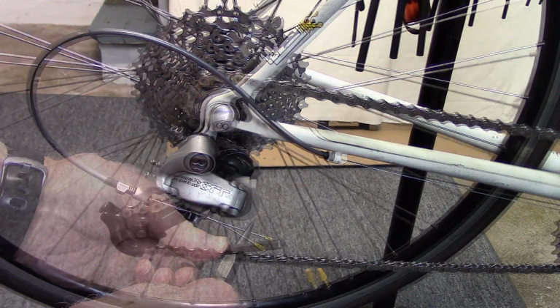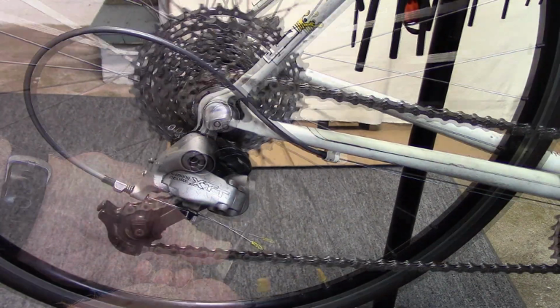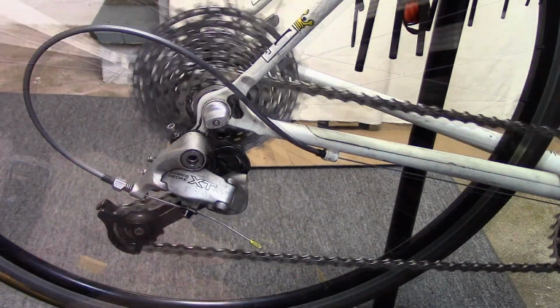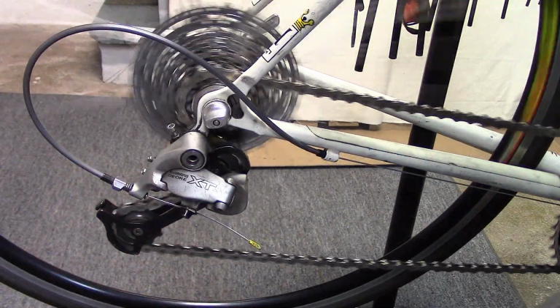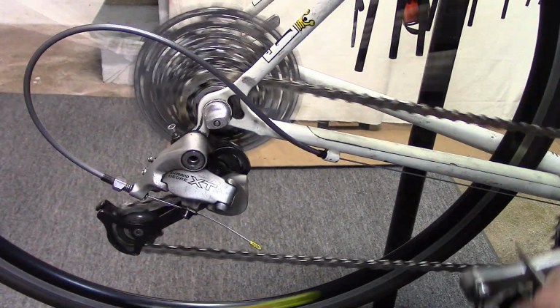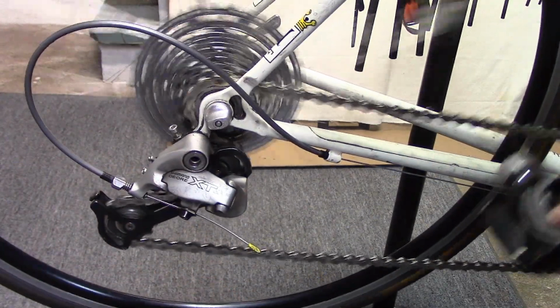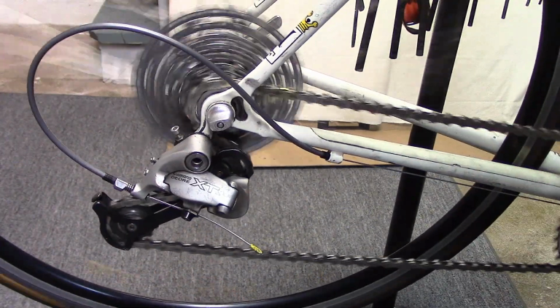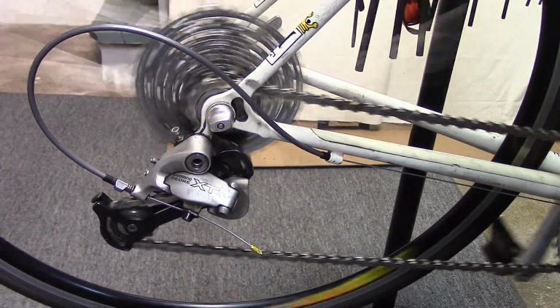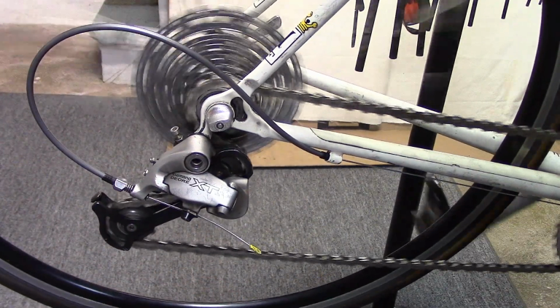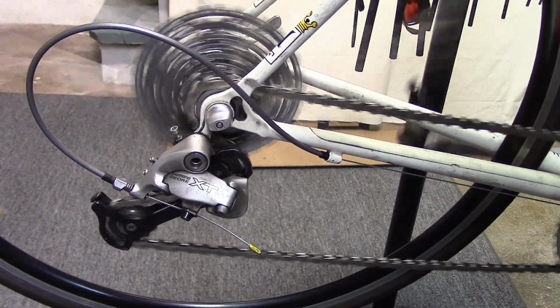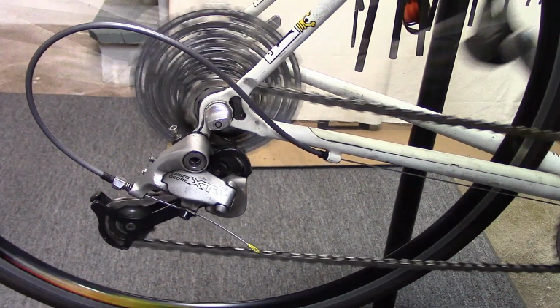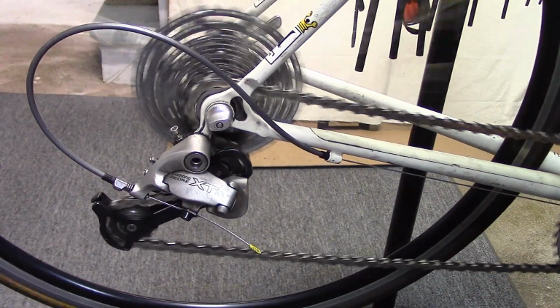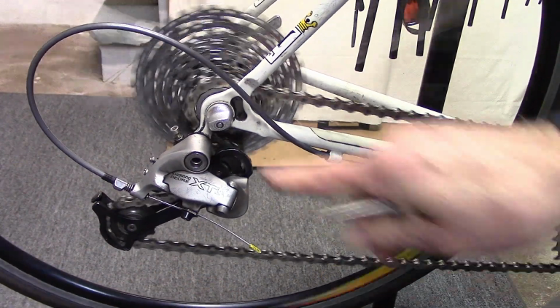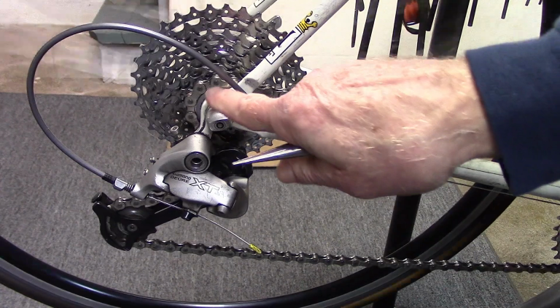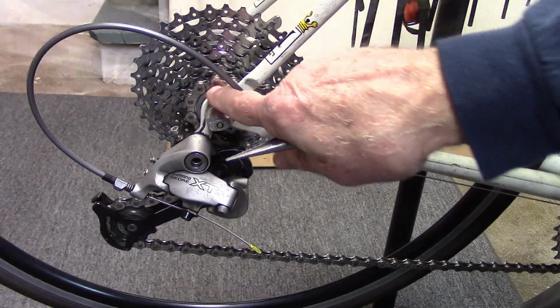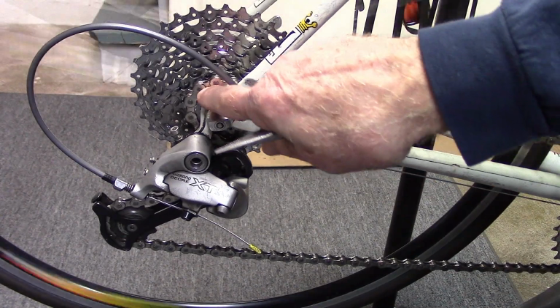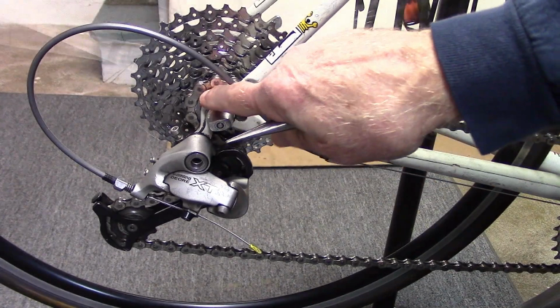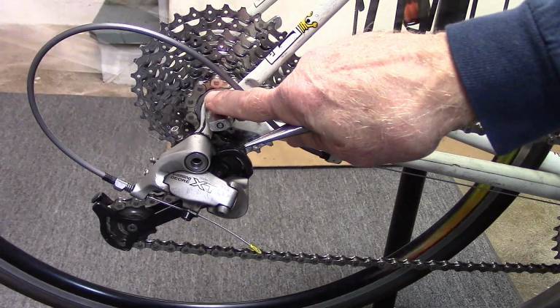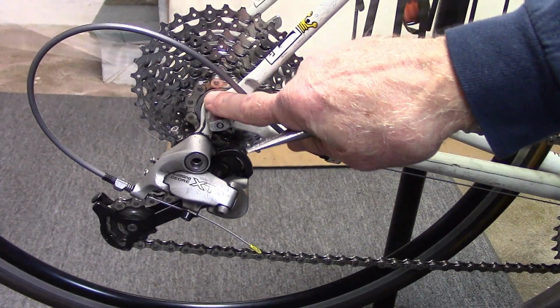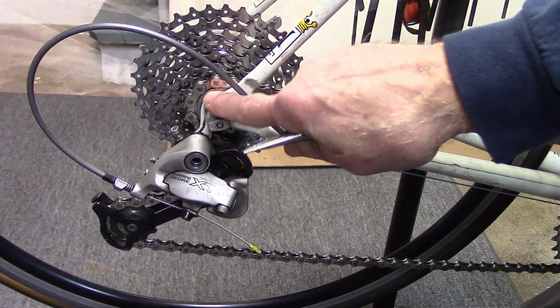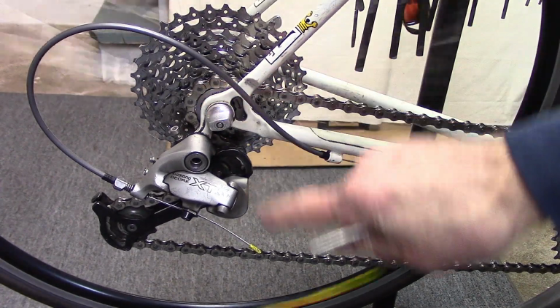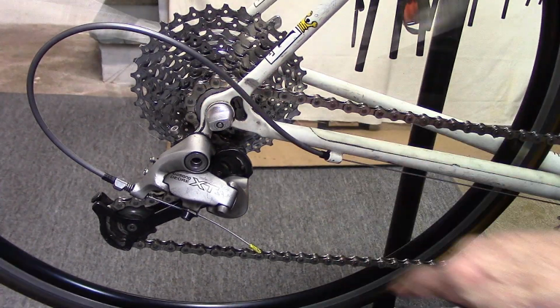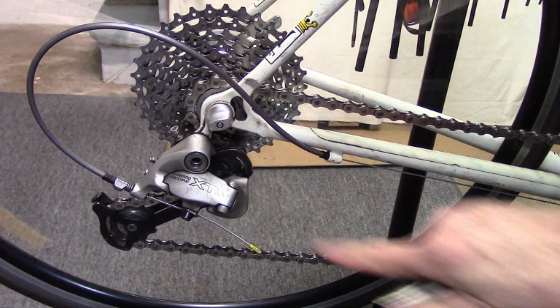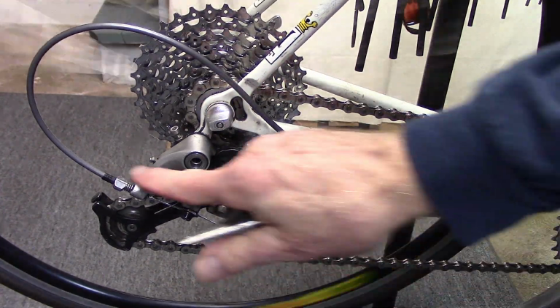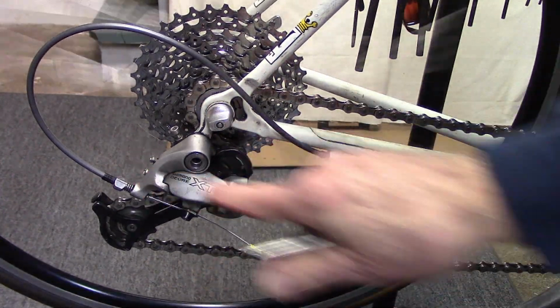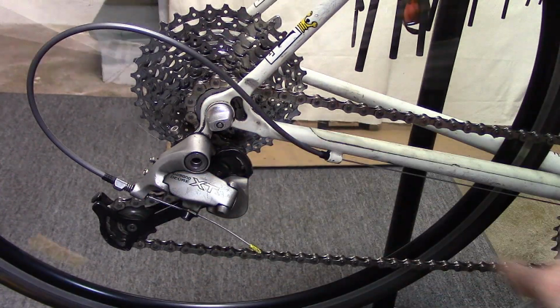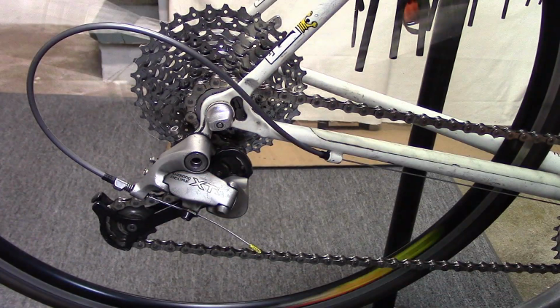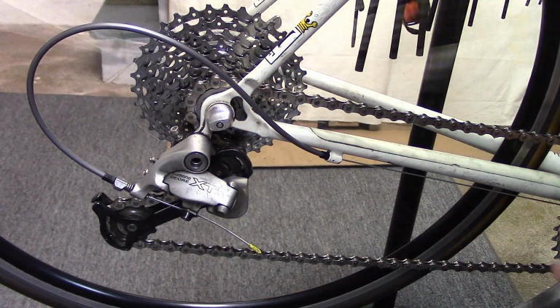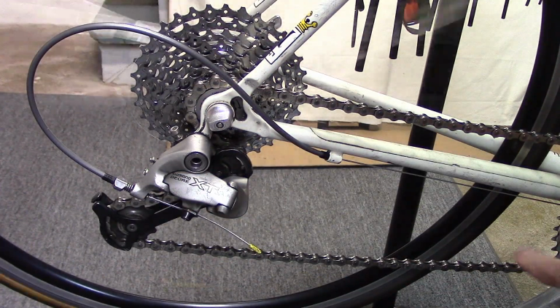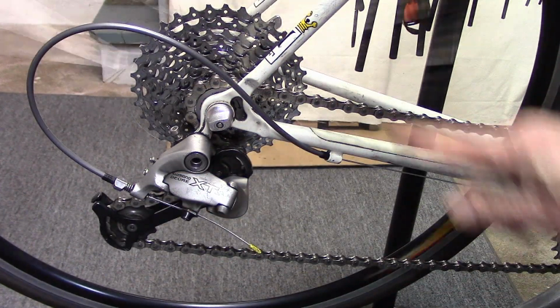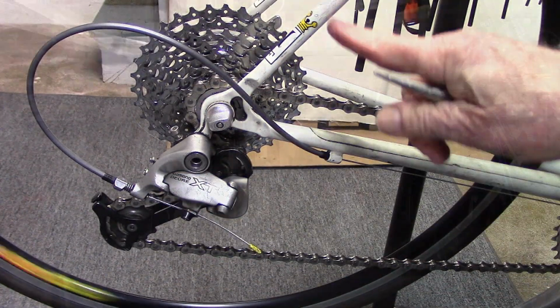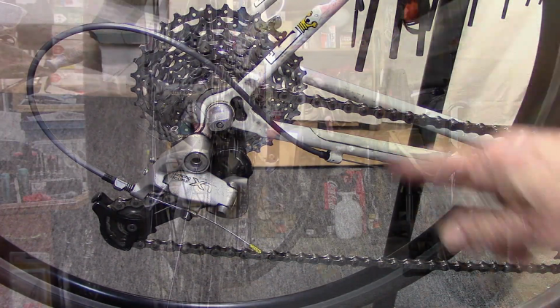Go ahead and turn the crank so it shifts into the smallest cog. Now we're ready to use the barrel adjusters to fine-tune the shifting.